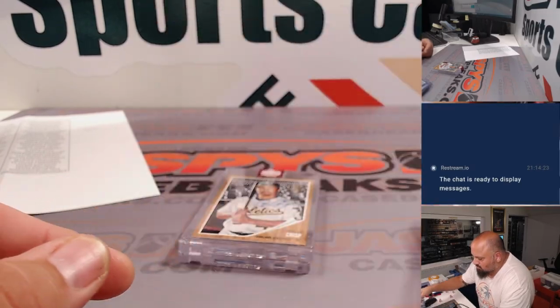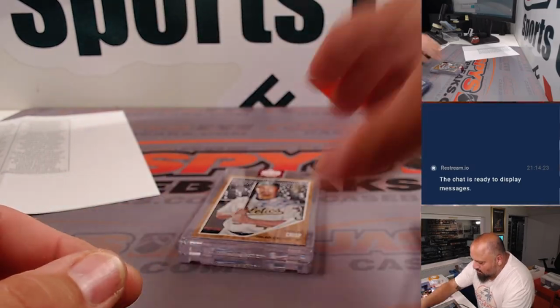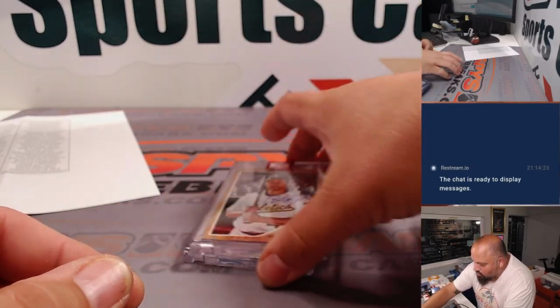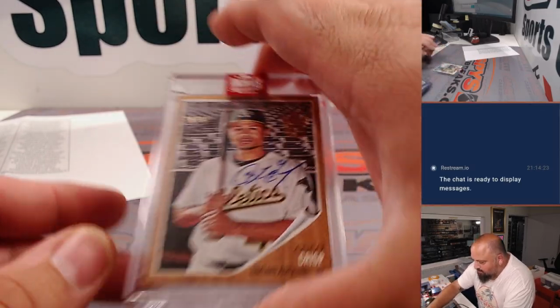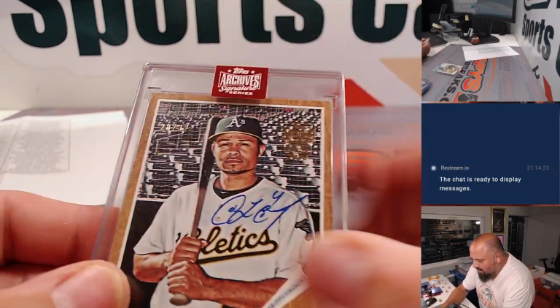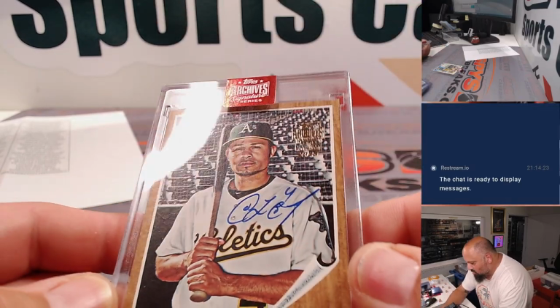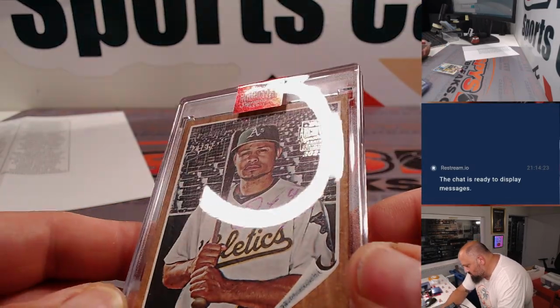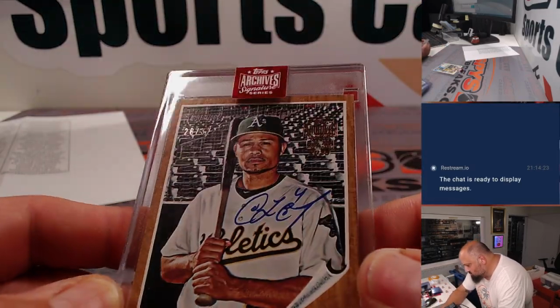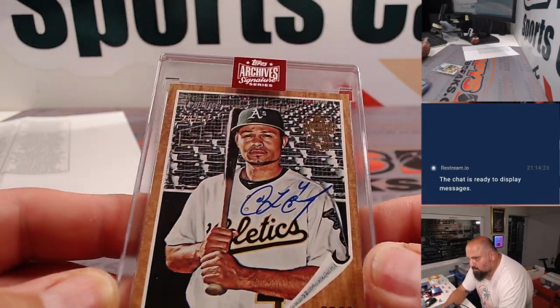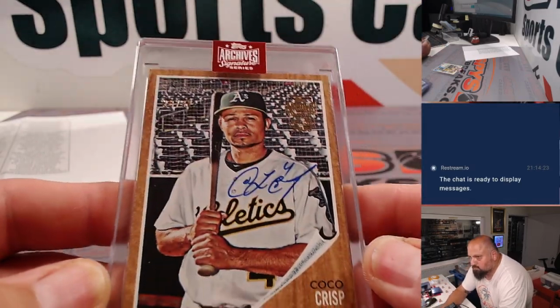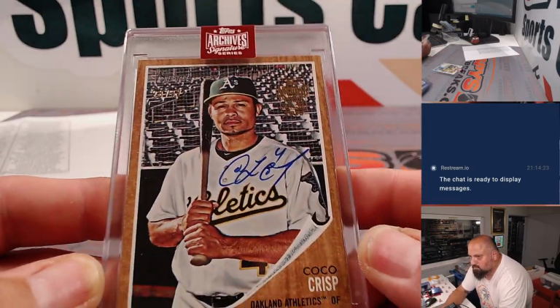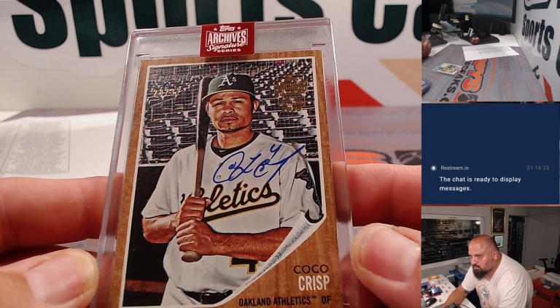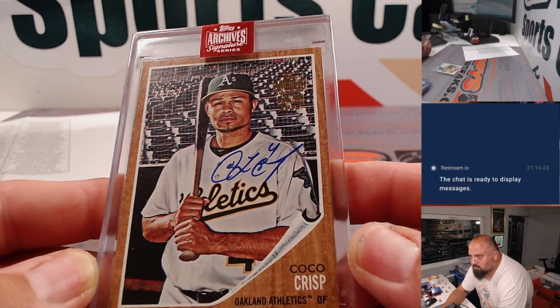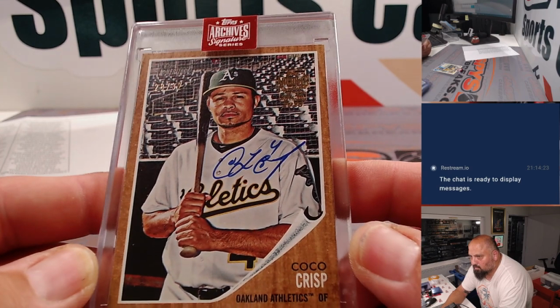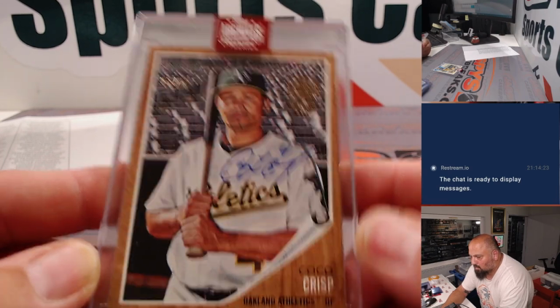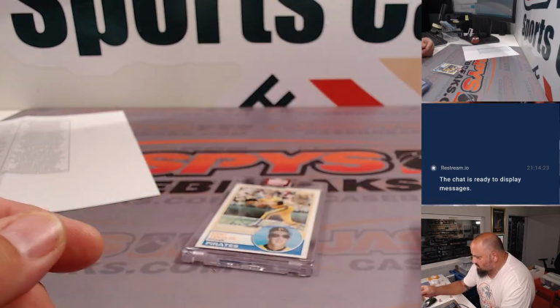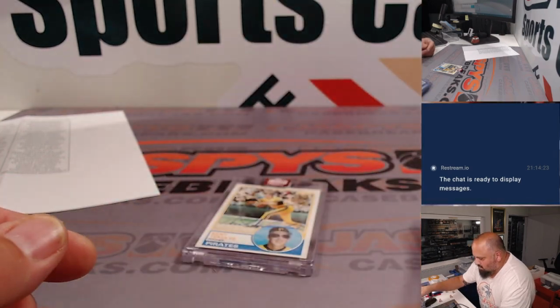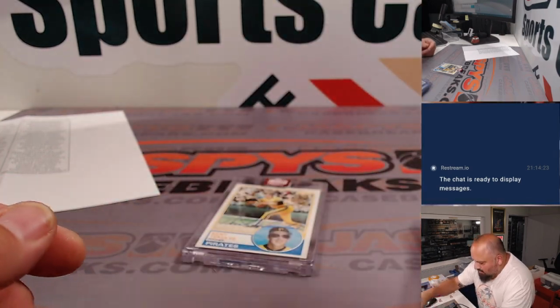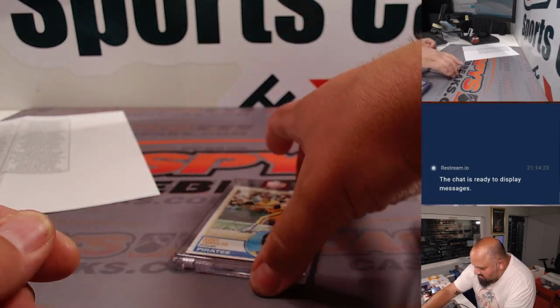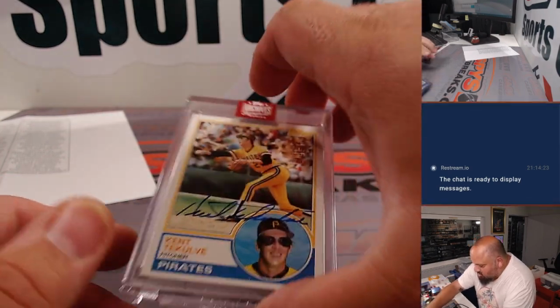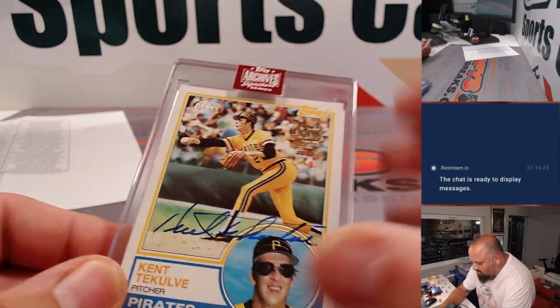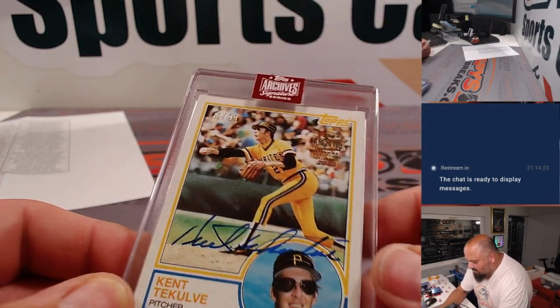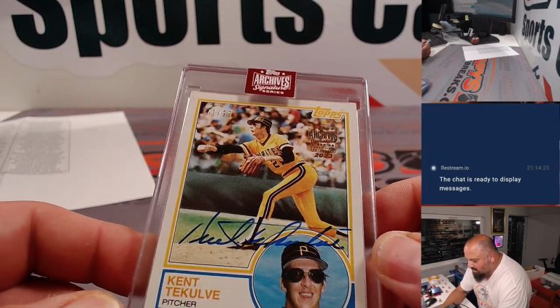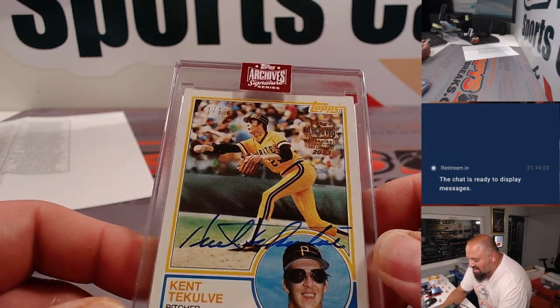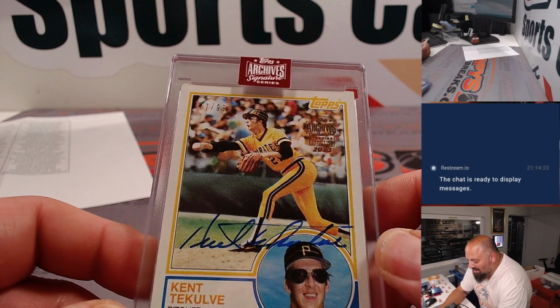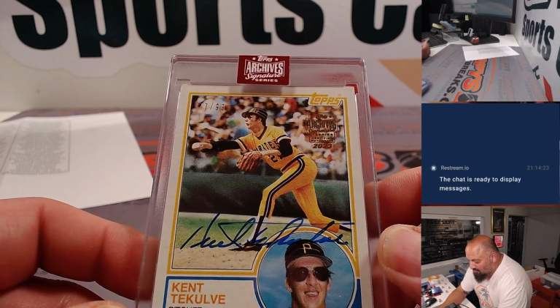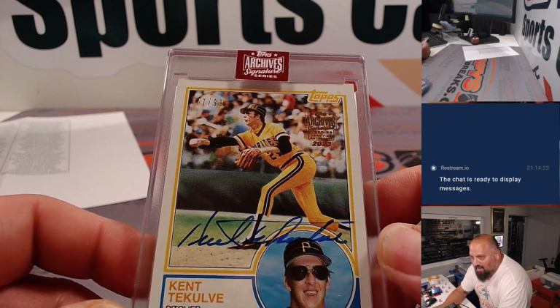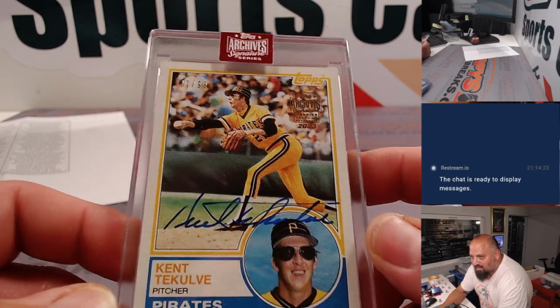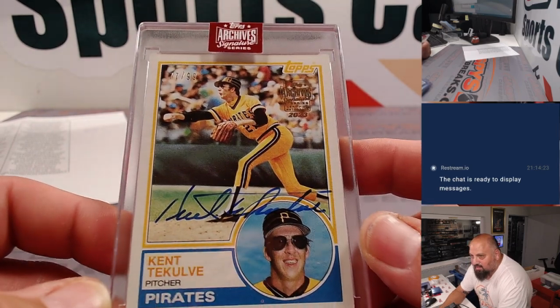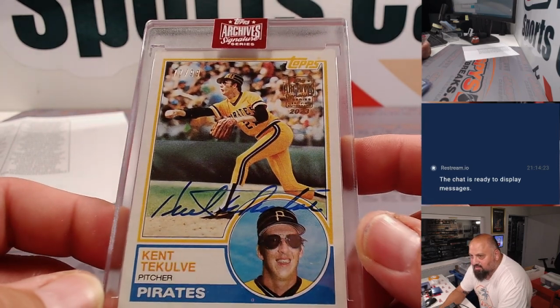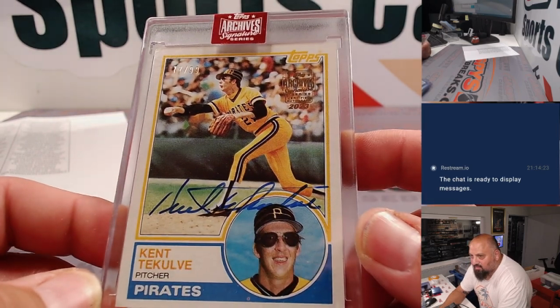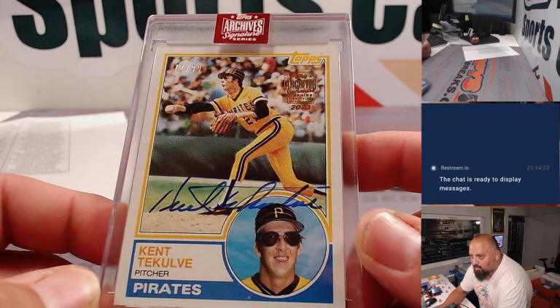Coco Crisp Heritage auto. And lastly, the sweet Kent Tekulve from 1983 Topps — very cool.